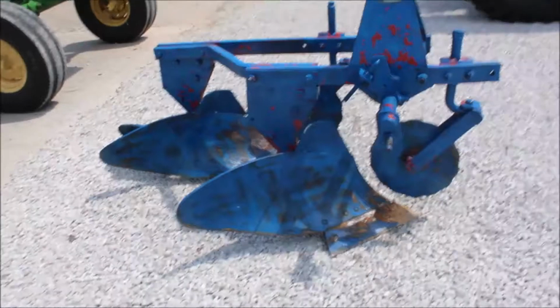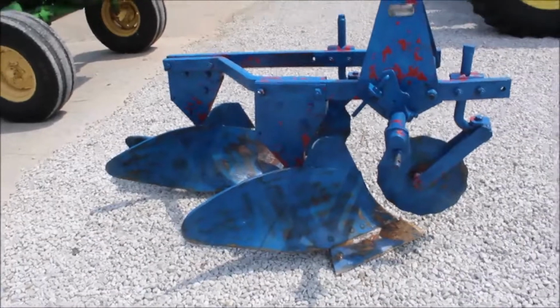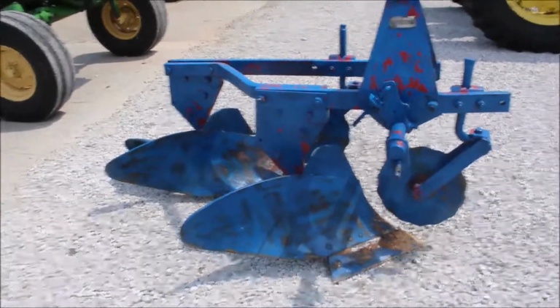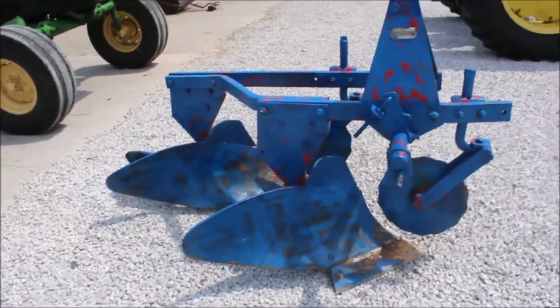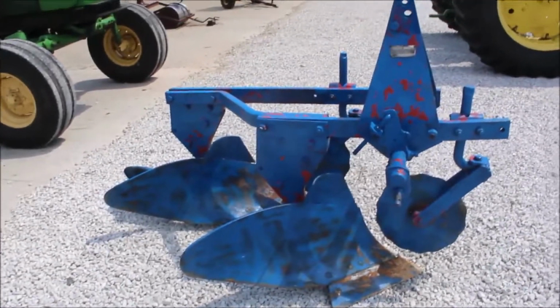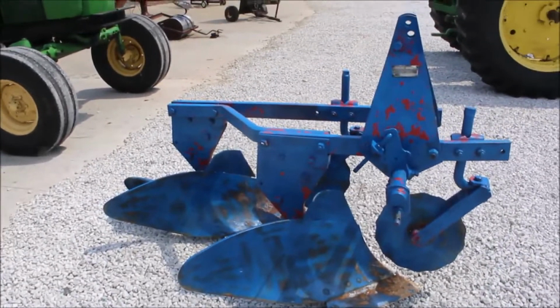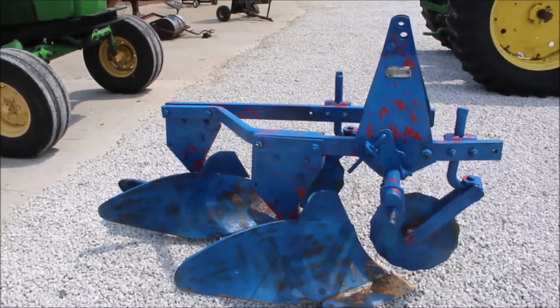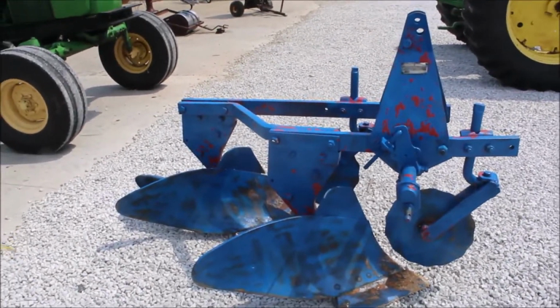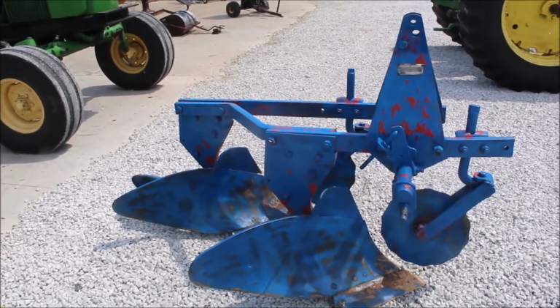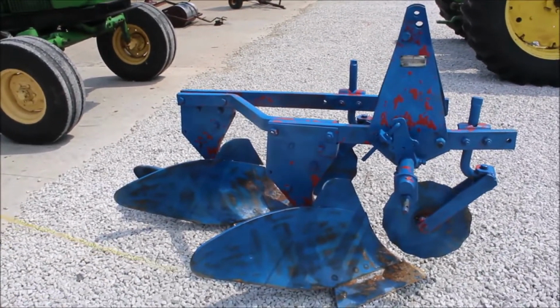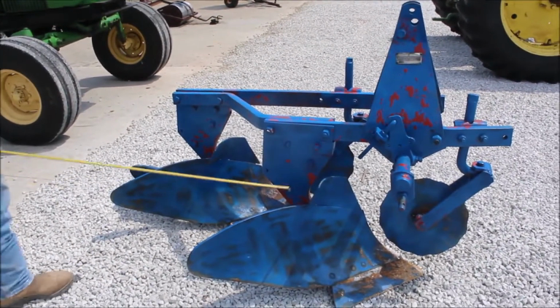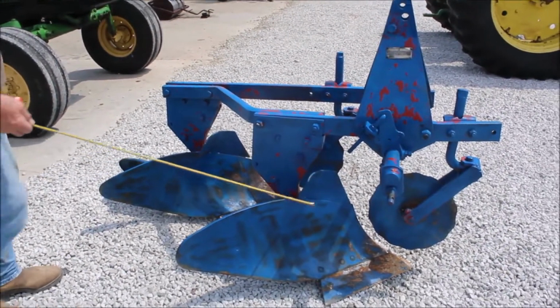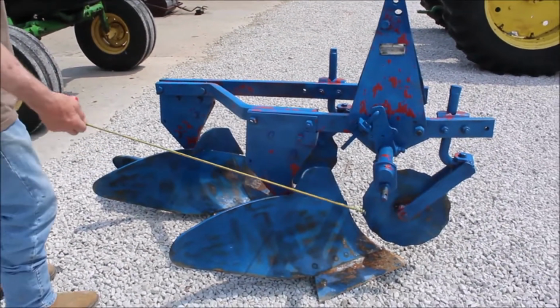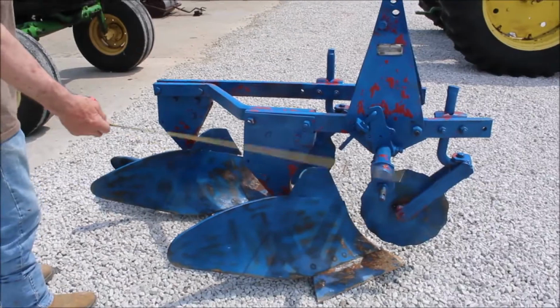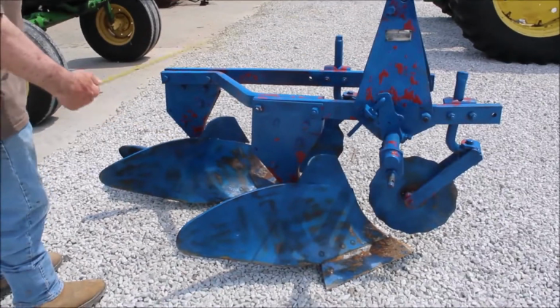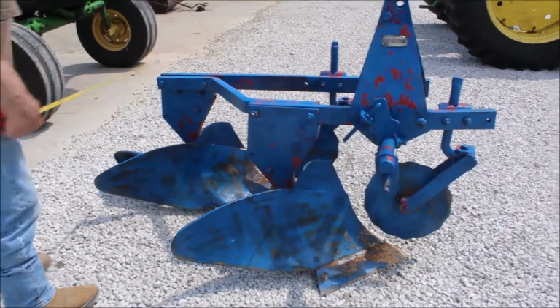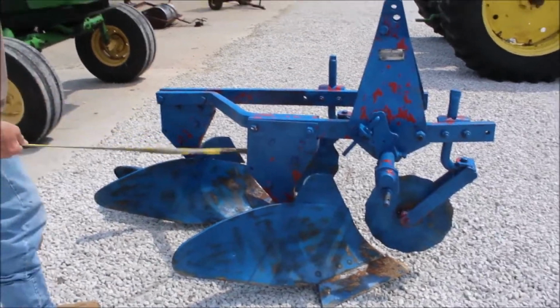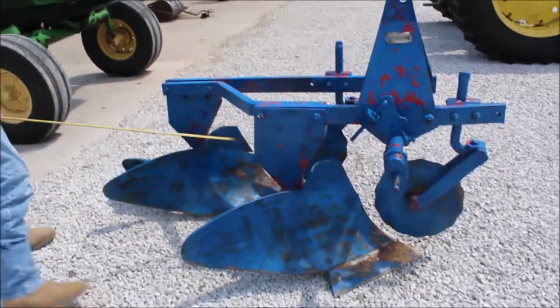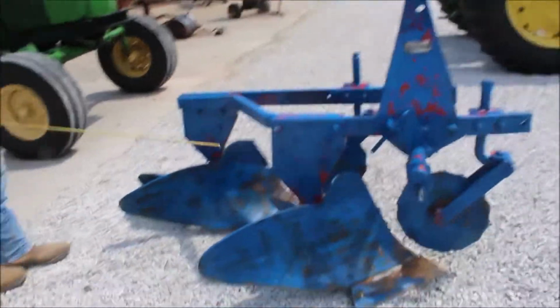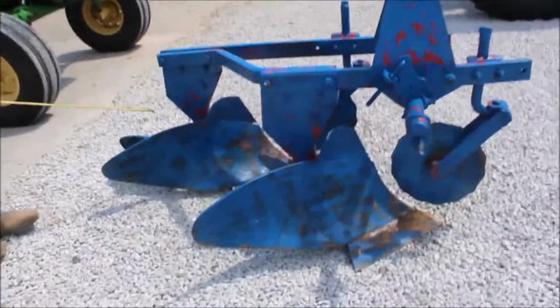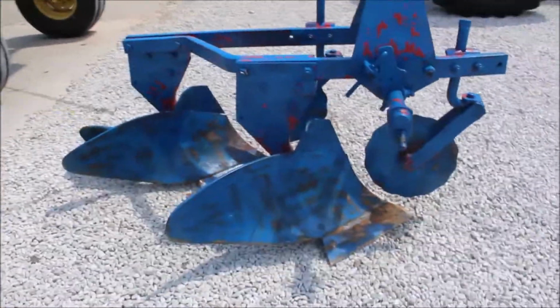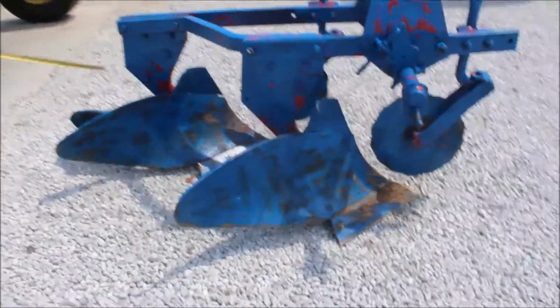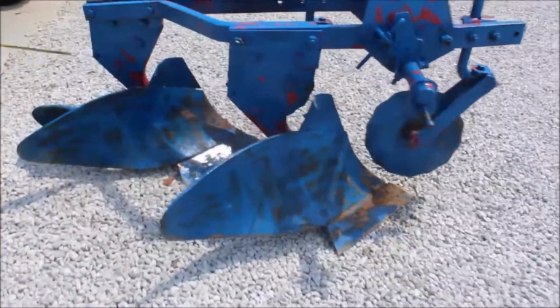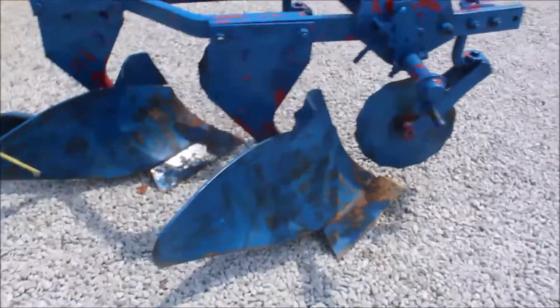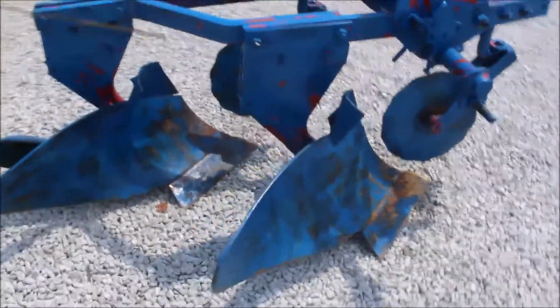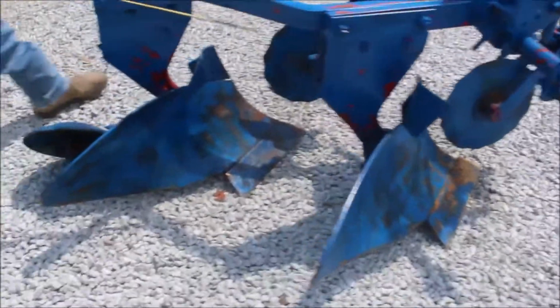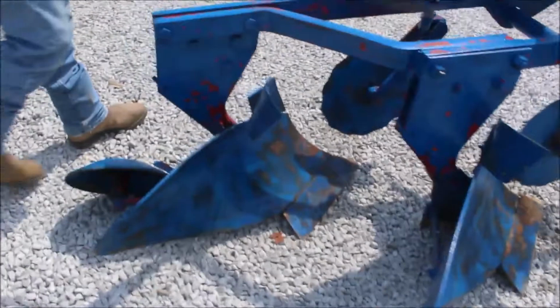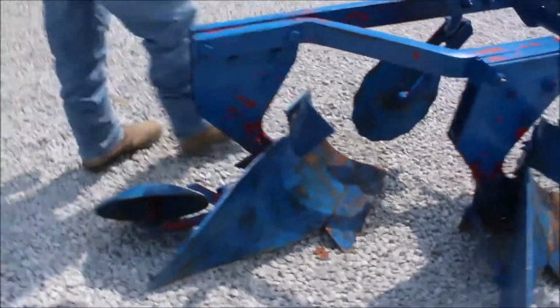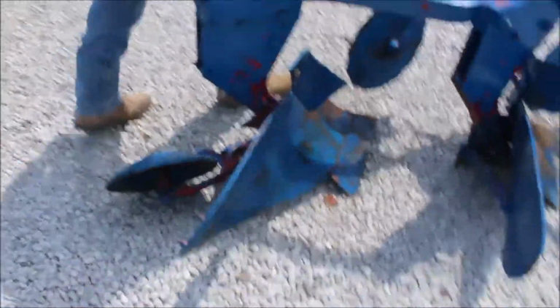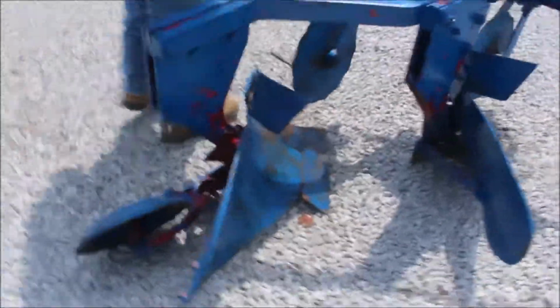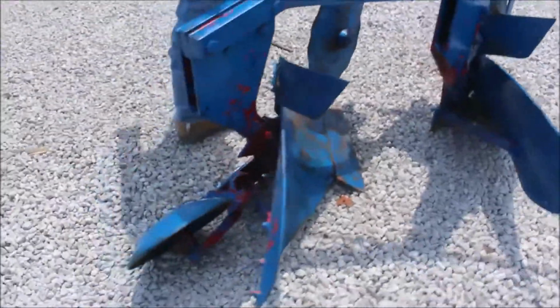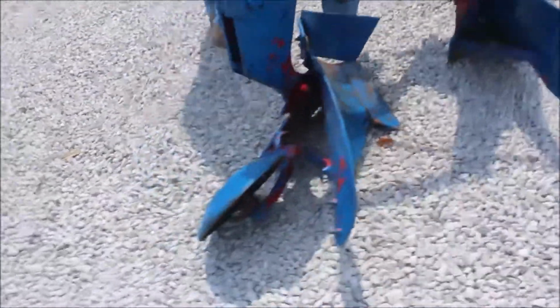One model, 14-inch category 1 pins. It's spring trip now, not toggle — it's spring trip. These are hard to find. They're almost impossible to find.